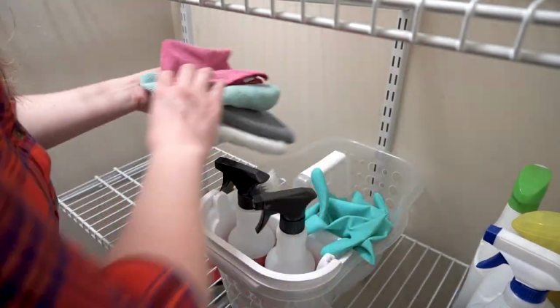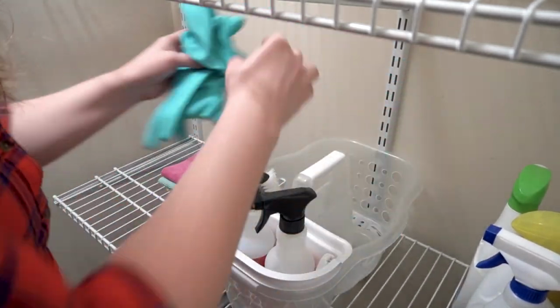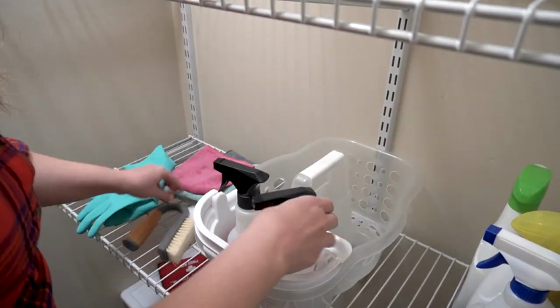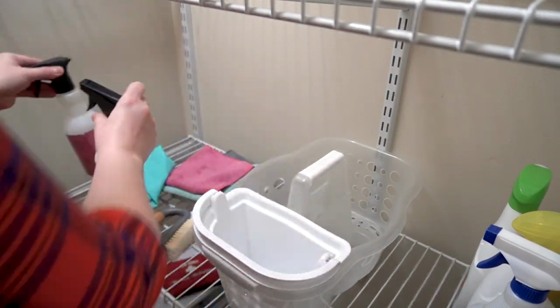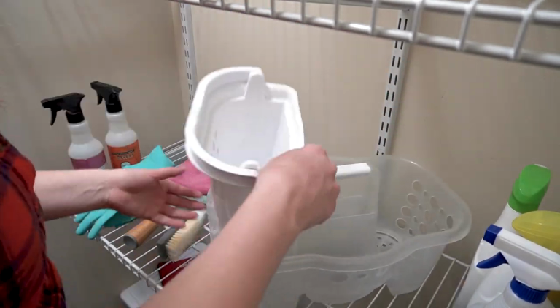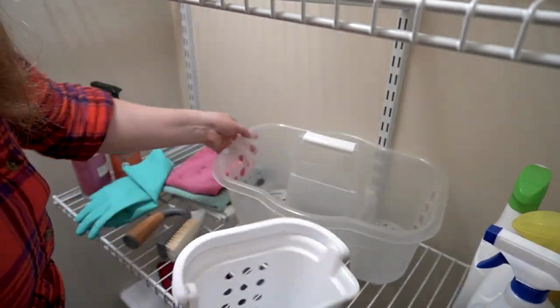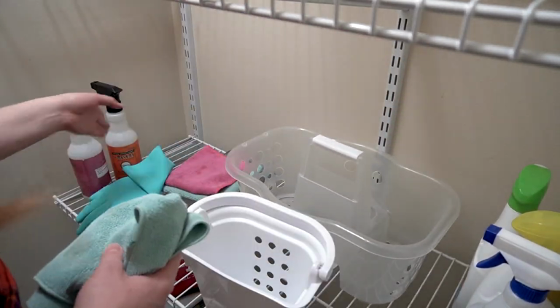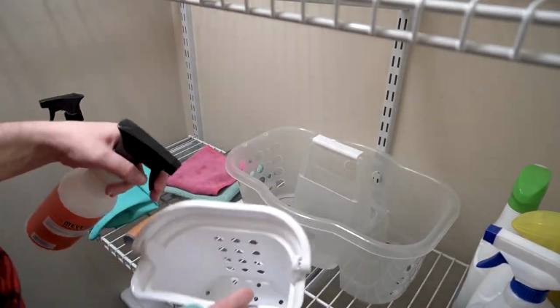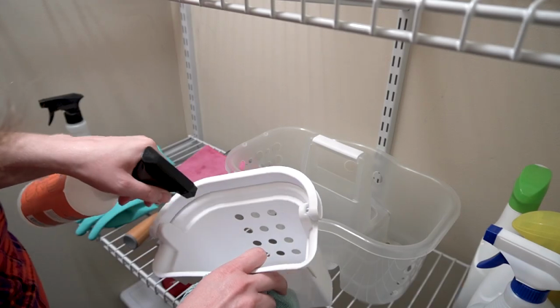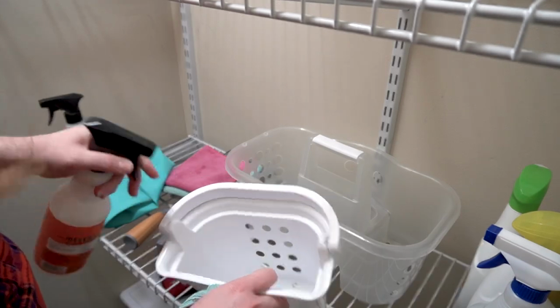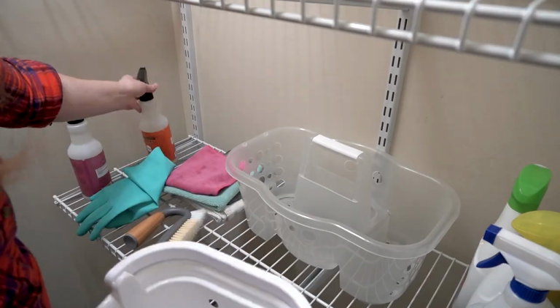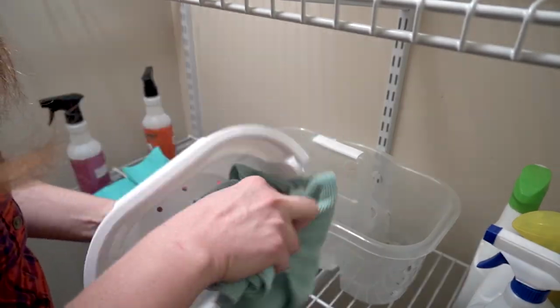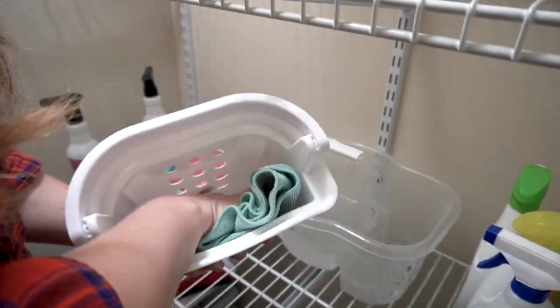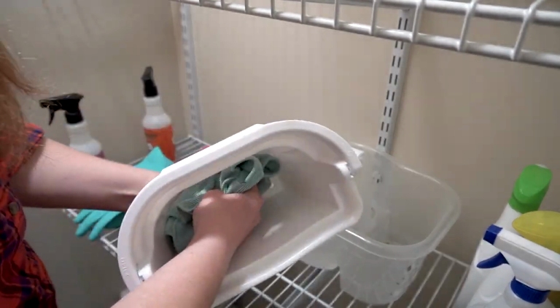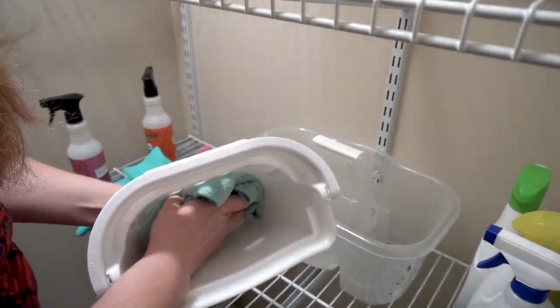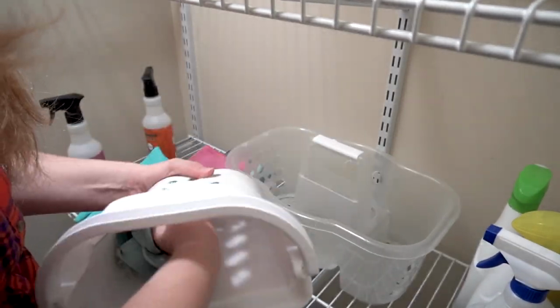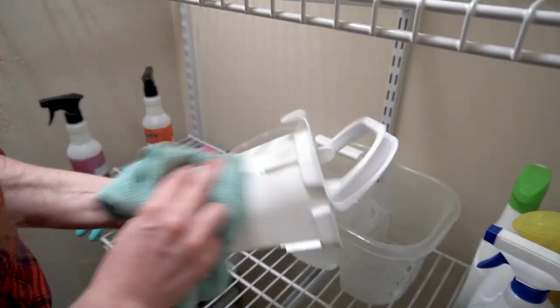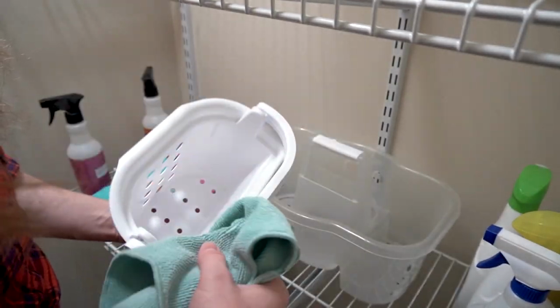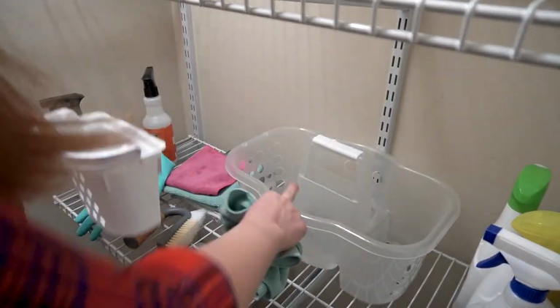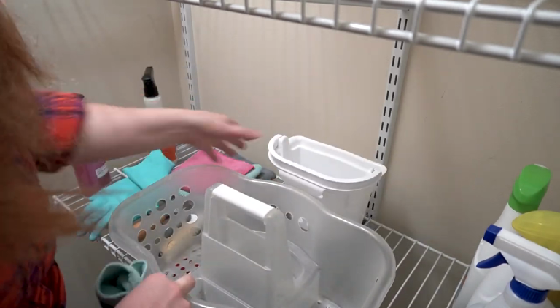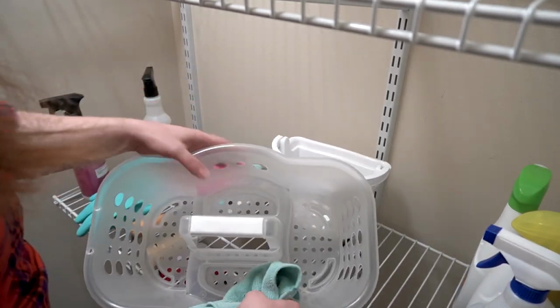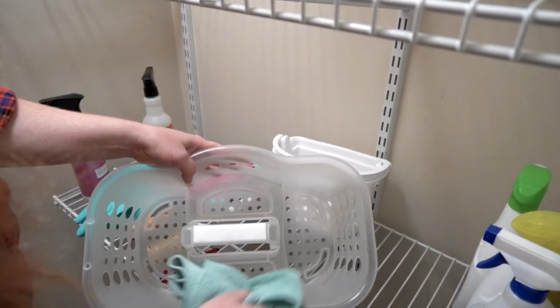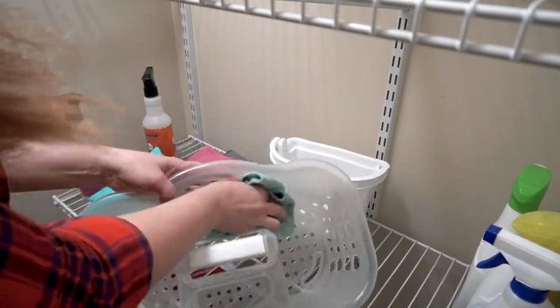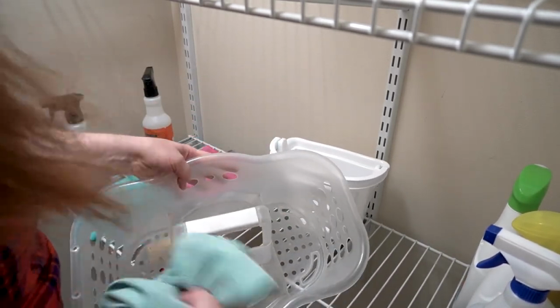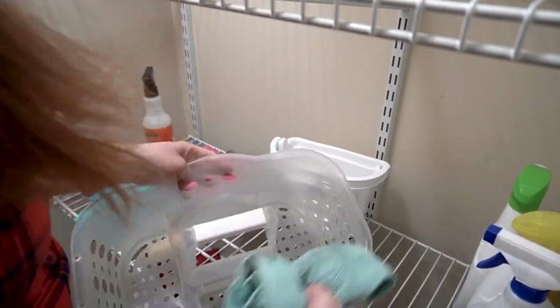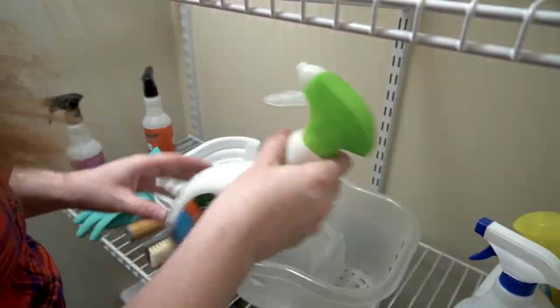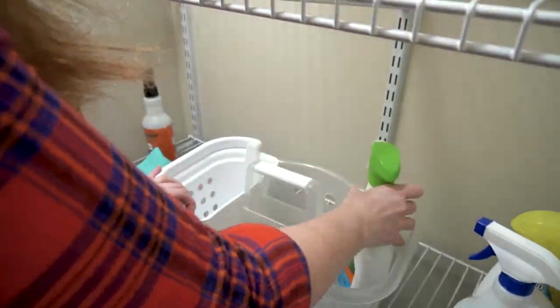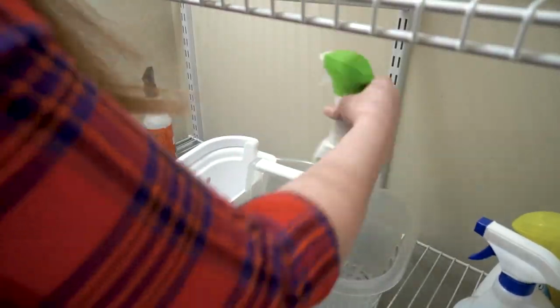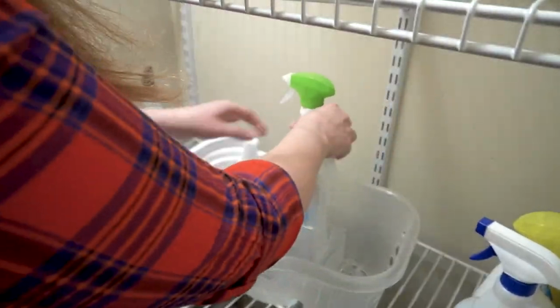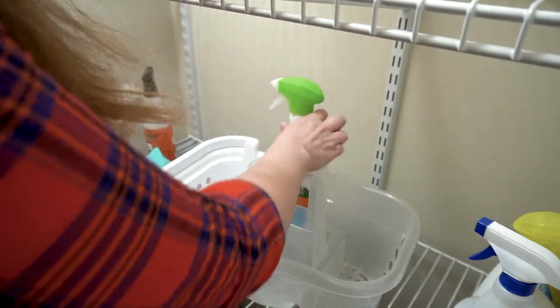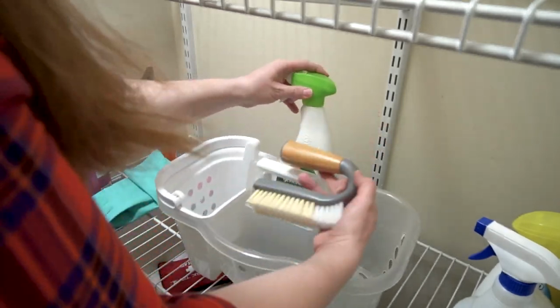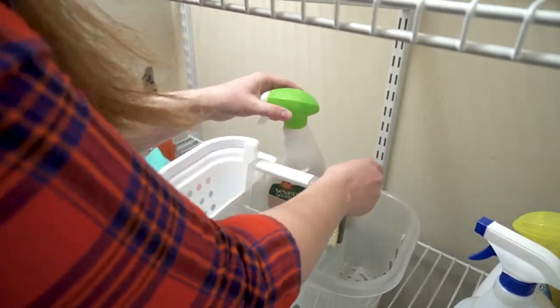I store my cleaning supplies that I use regularly in this cleaning caddy that I like to keep handy so I can just grab and go whenever I need to clean. I wanted to wipe it out and make sure it was restocked with the necessary items before putting it away.